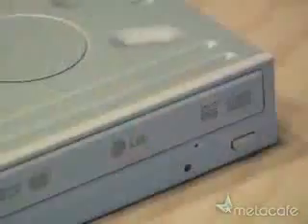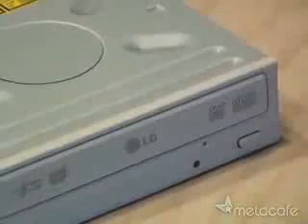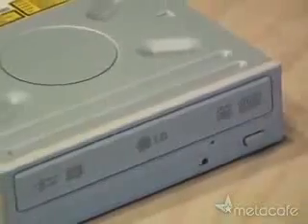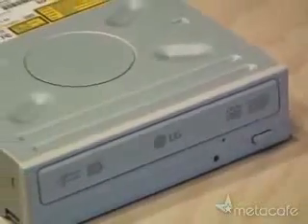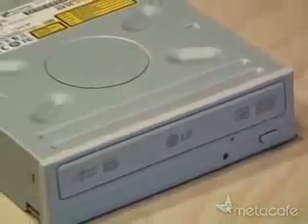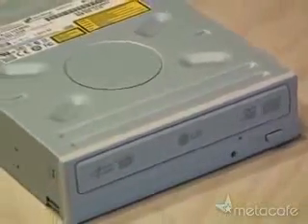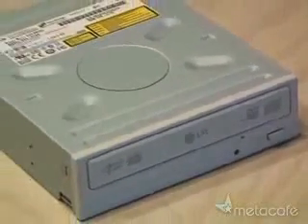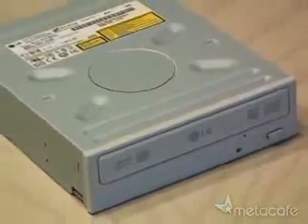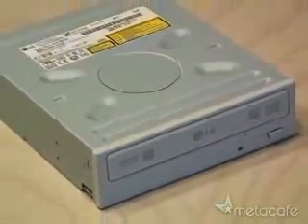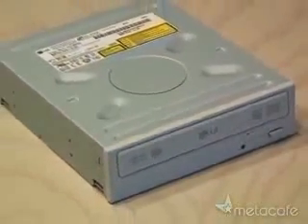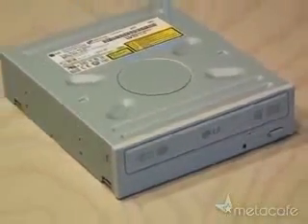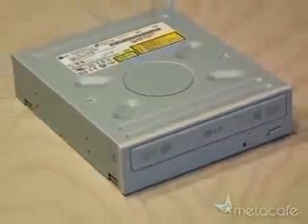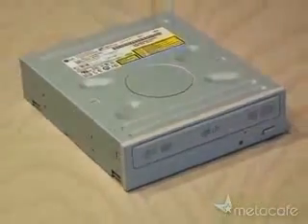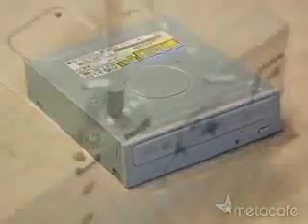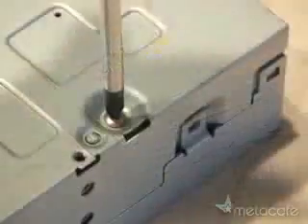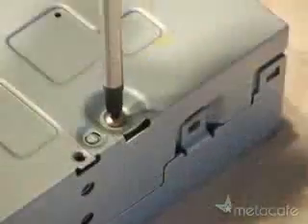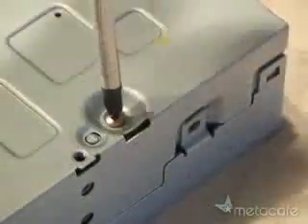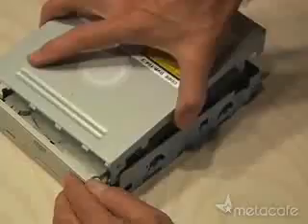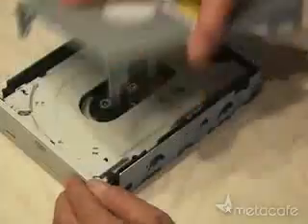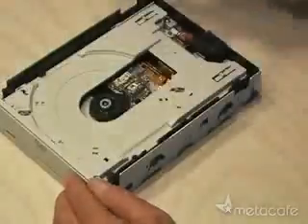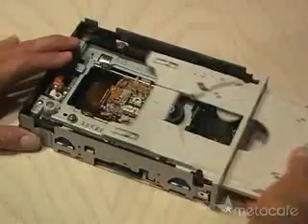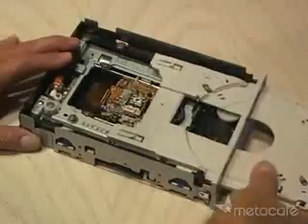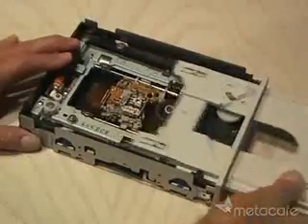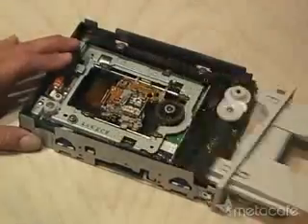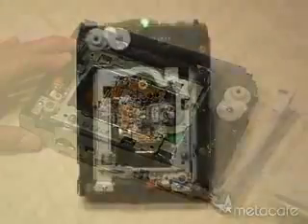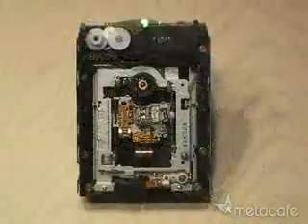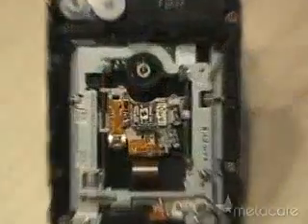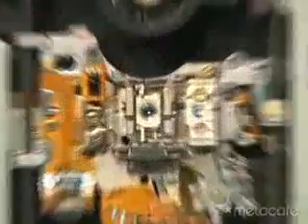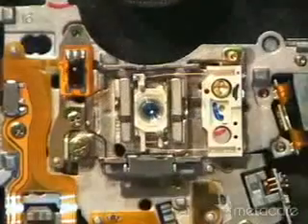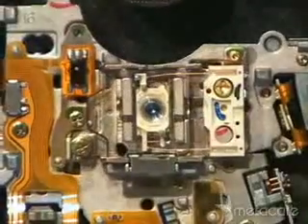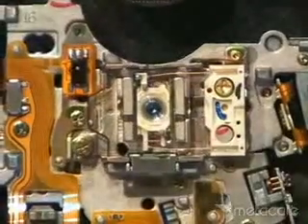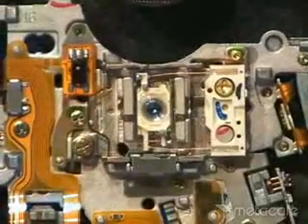First you'll need a 16x DVD burner. I'm using an LG that I had as a spare. Remove all the screws and take apart the case. Remove the drawer to expose the carriage assembly — that's where you'll find the powerful laser diode.